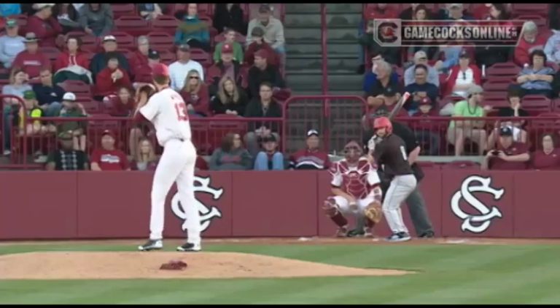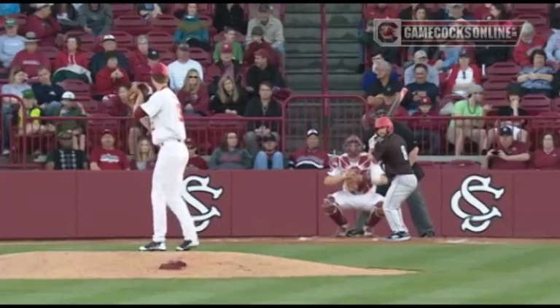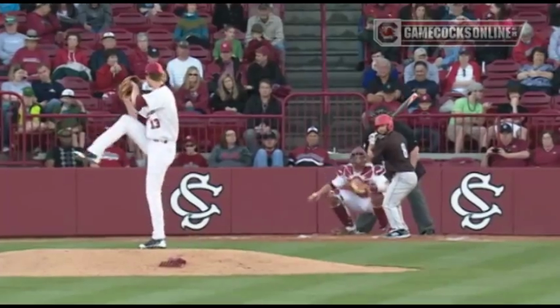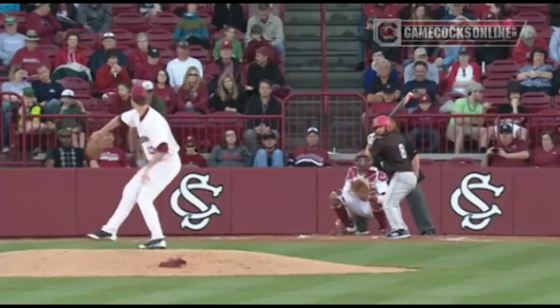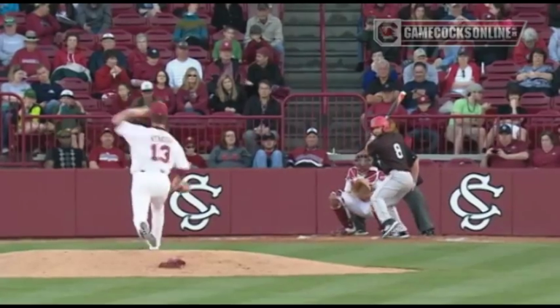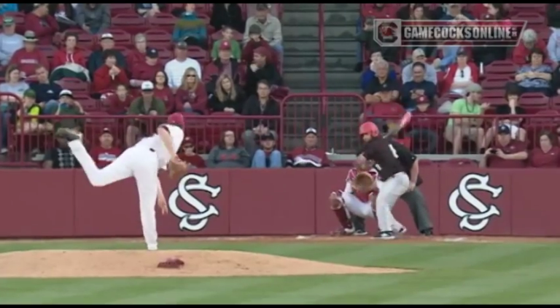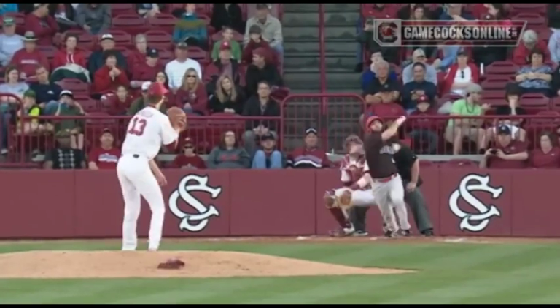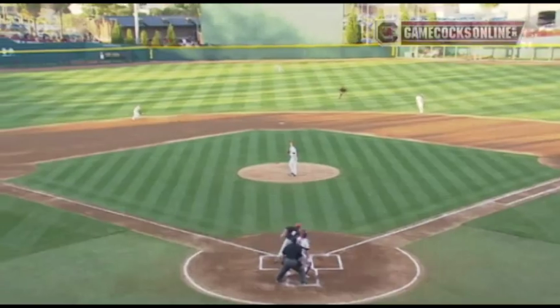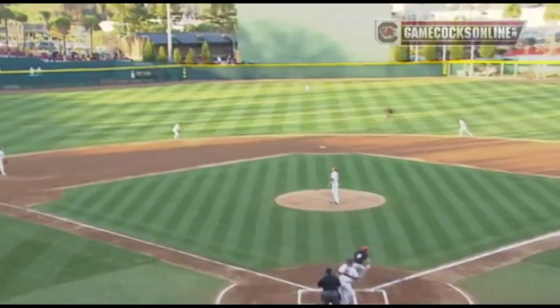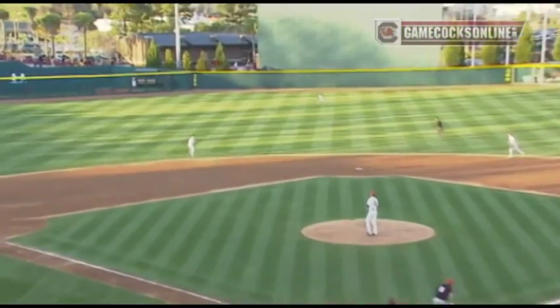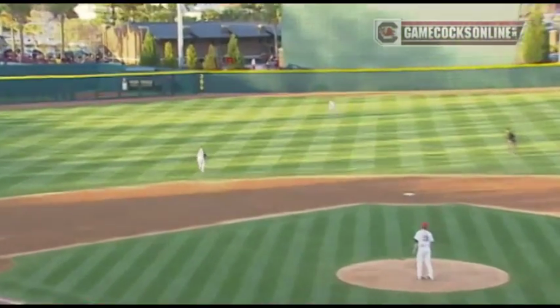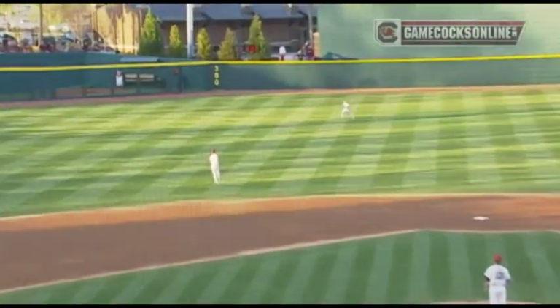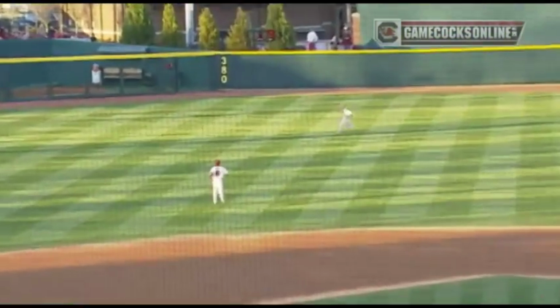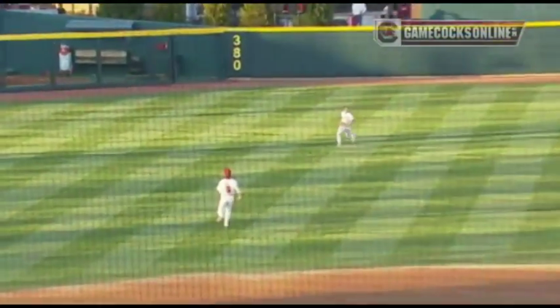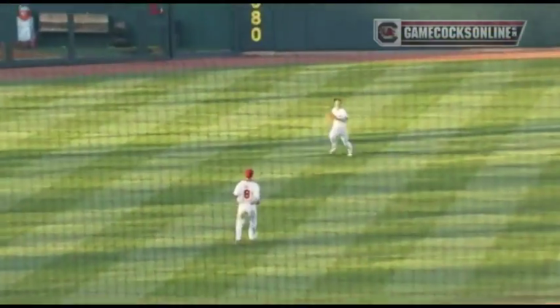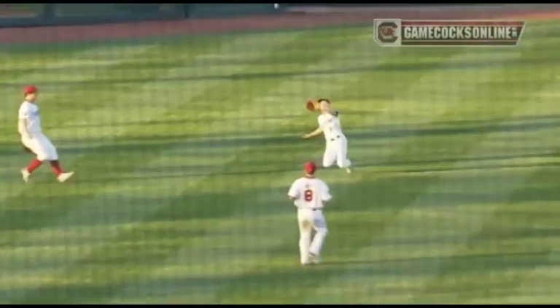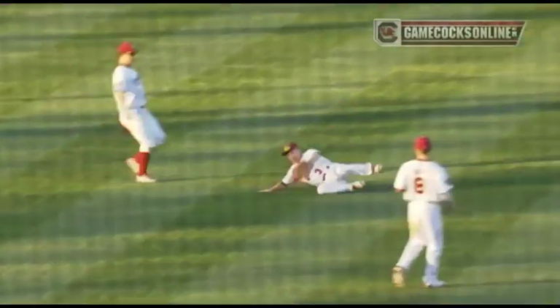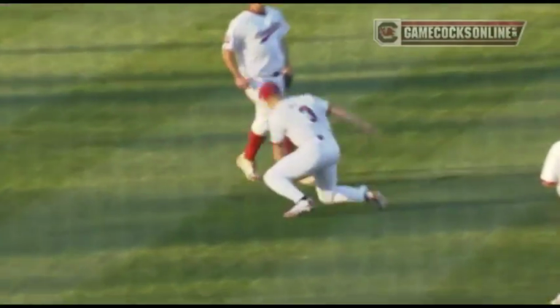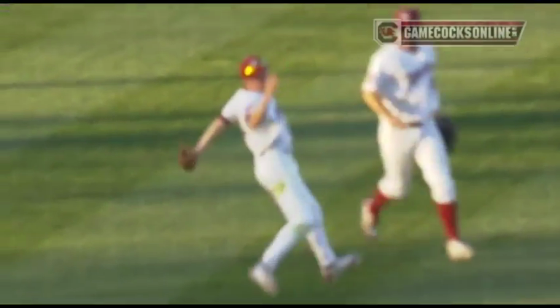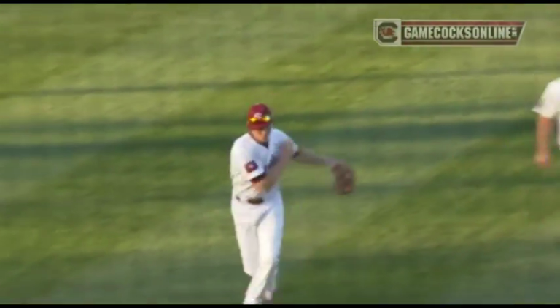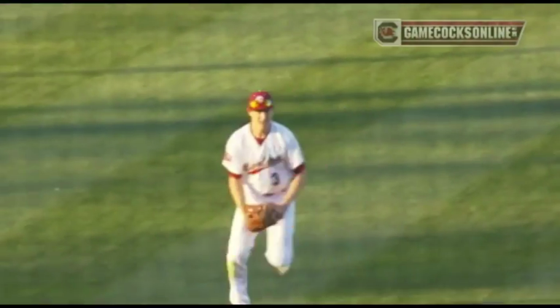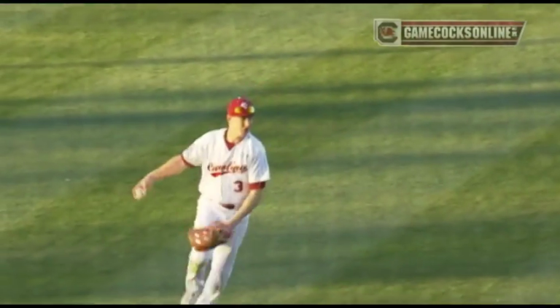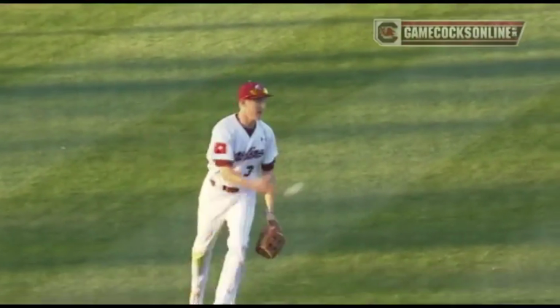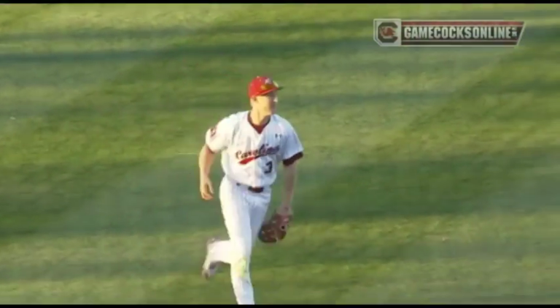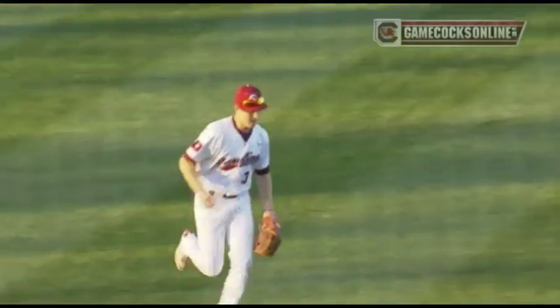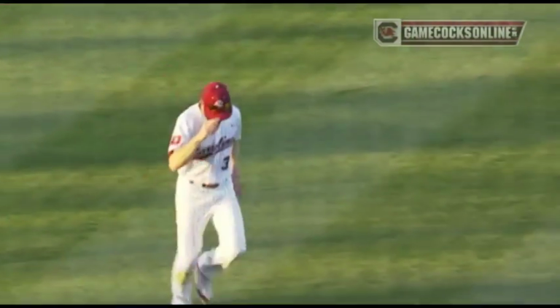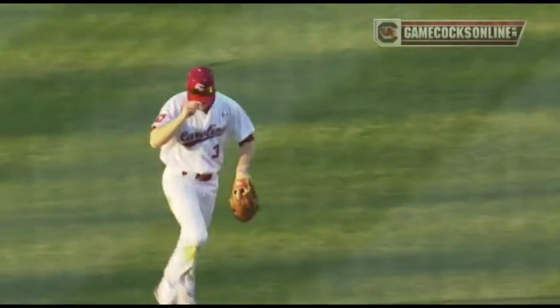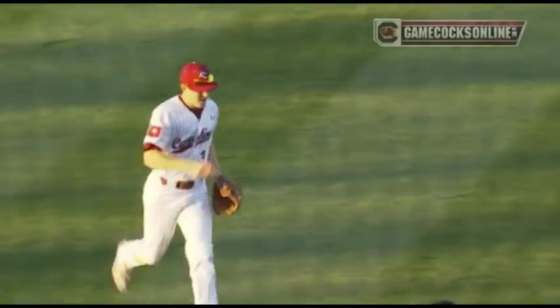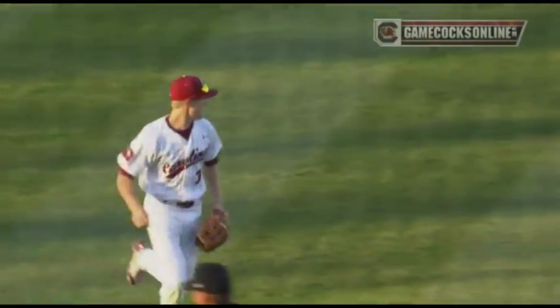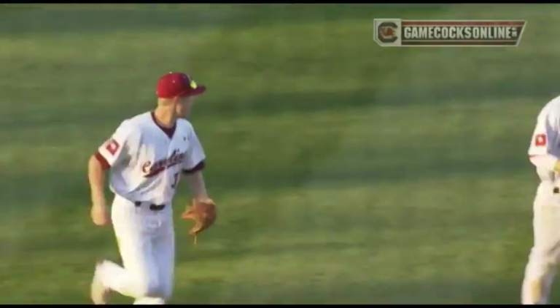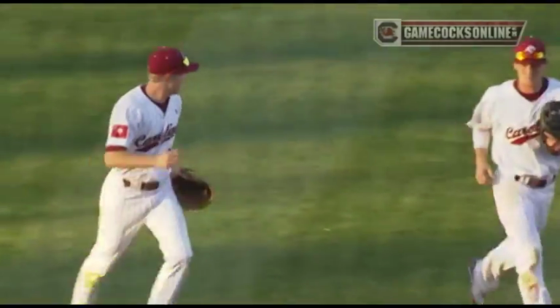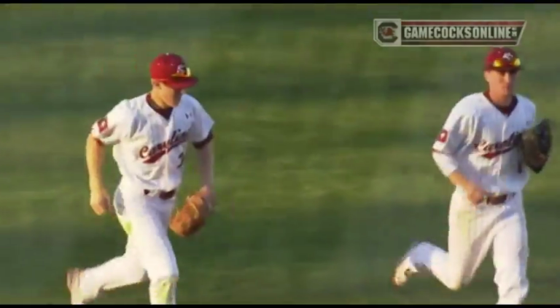Two and two the count to Shulman, the break-even pitch. Swung on, fisted into shallow left center field. Is somebody going to be able to get there? They will. That's Tanner English. He can outrun a baseball, folks, and he does it right there. Makes the sliding grab, makes it look easy.